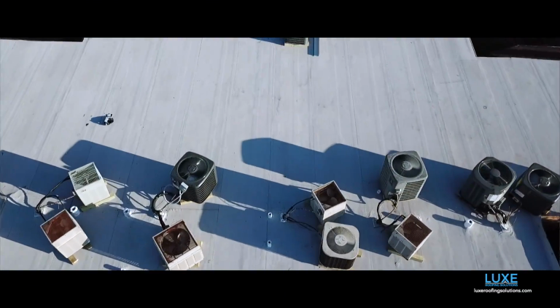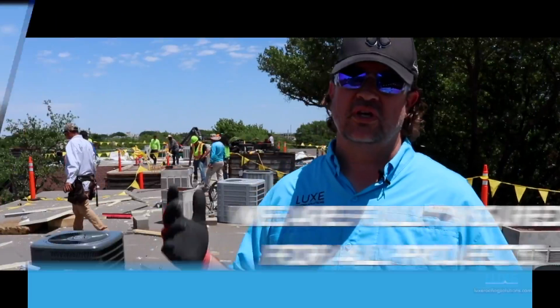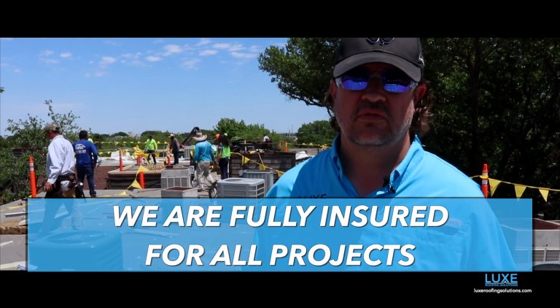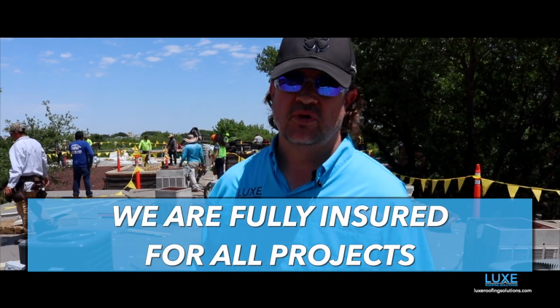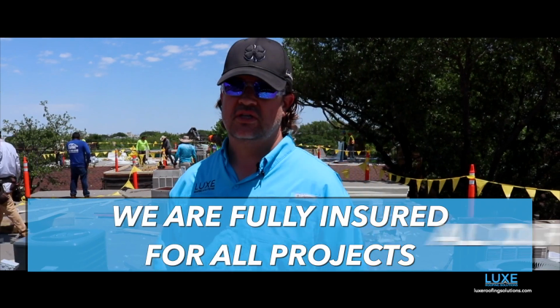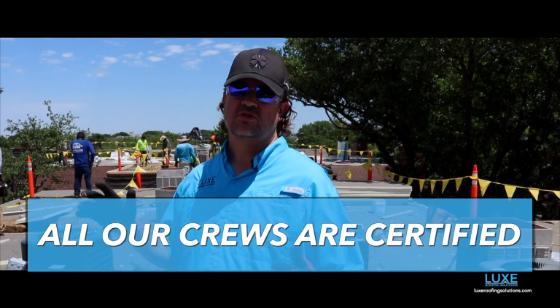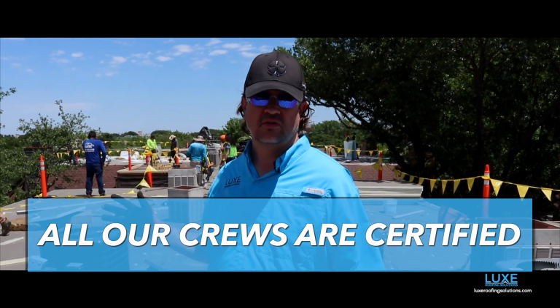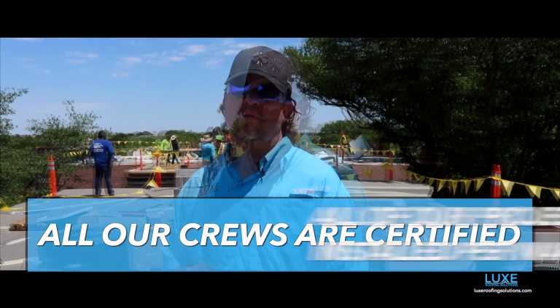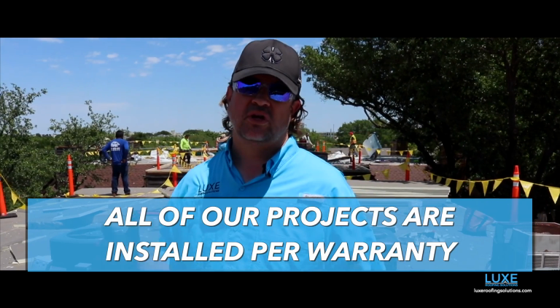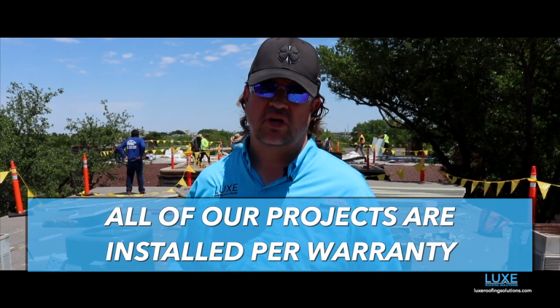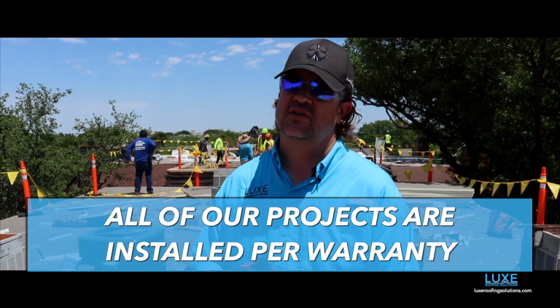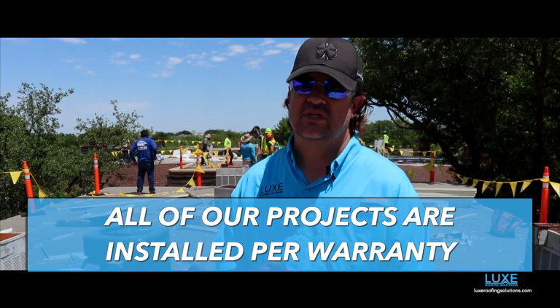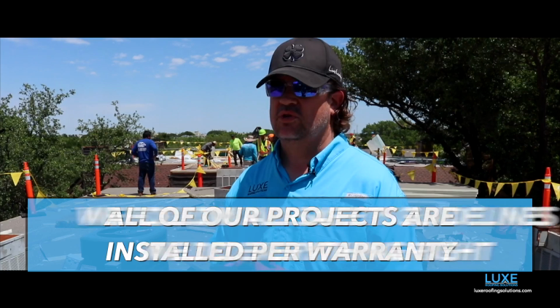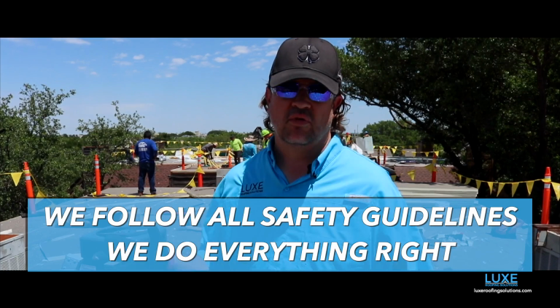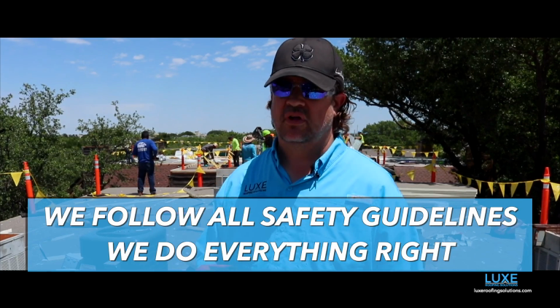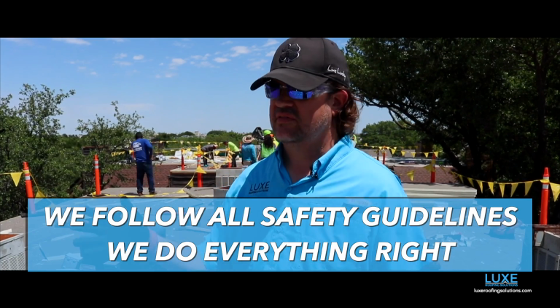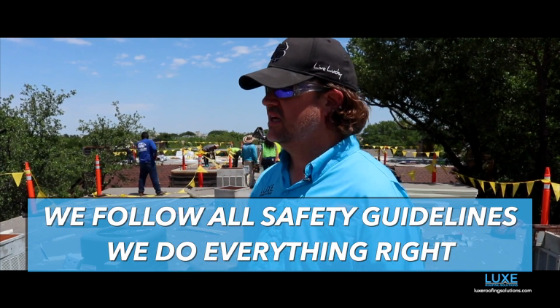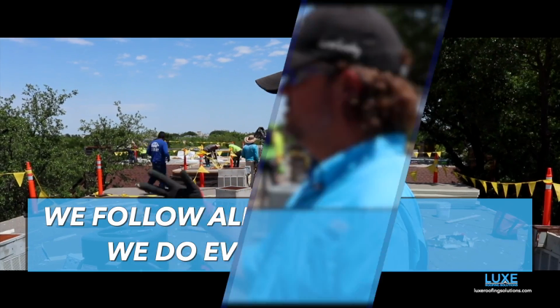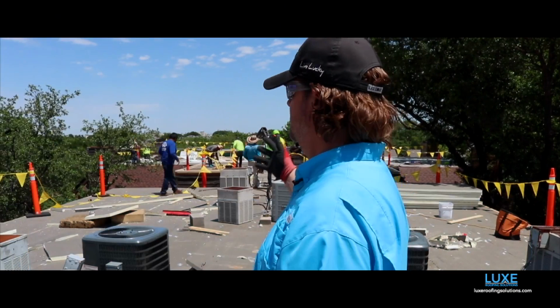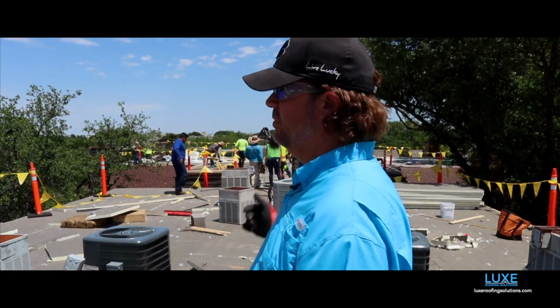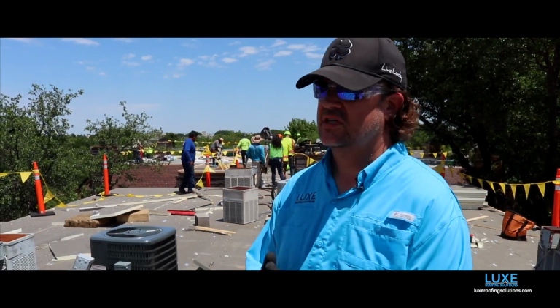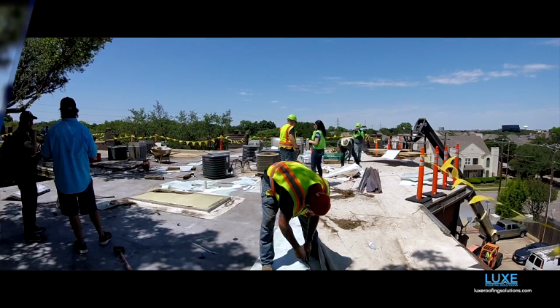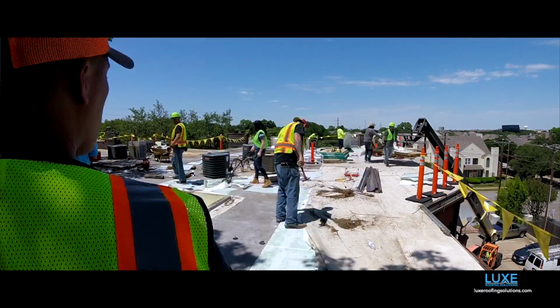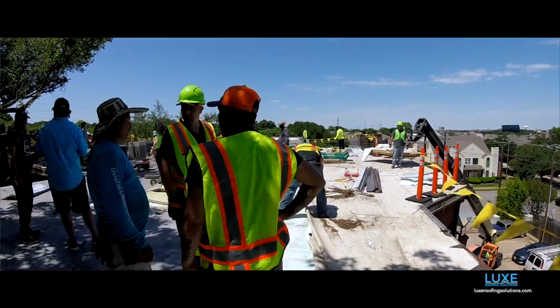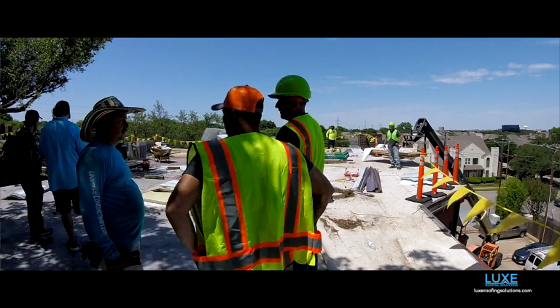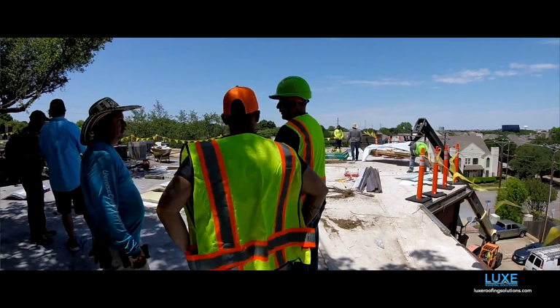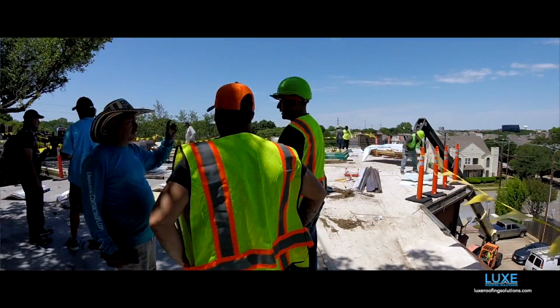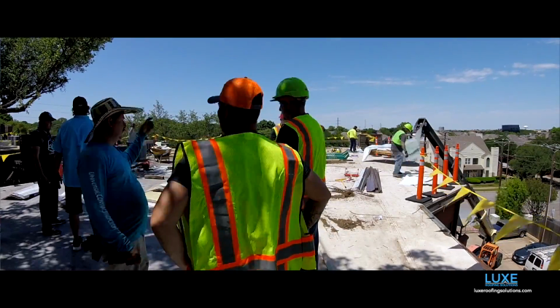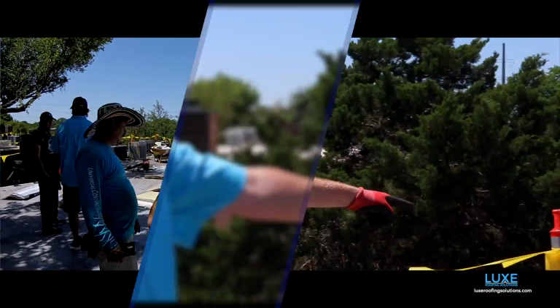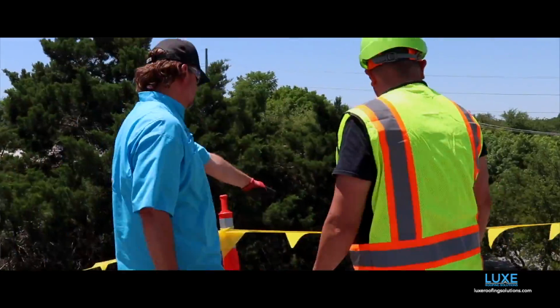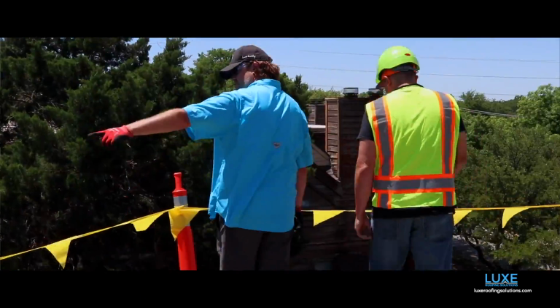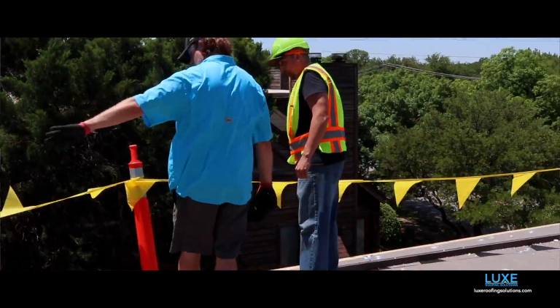Absolutely, we're fully insured for all projects and our crews are all certified. All of our products have manufacturer's warranties. We do everything right. We follow all the safety guidelines — as you can see, all the perimeter barriers are here. We actually just had the Arlington inspector out to check the project and he gave us a two thumbs up. Everything was done perfectly.